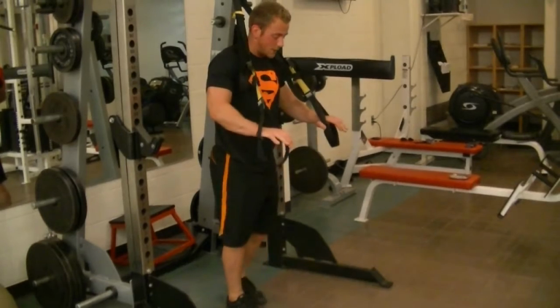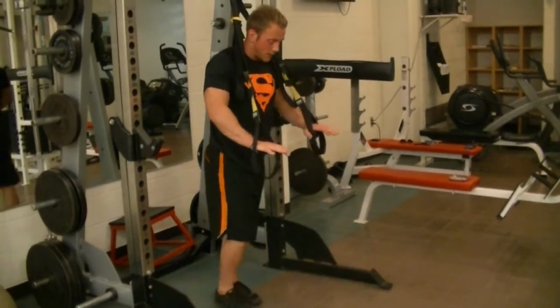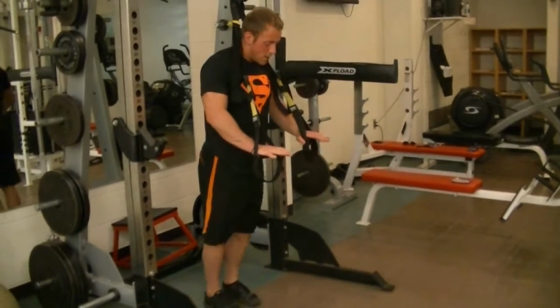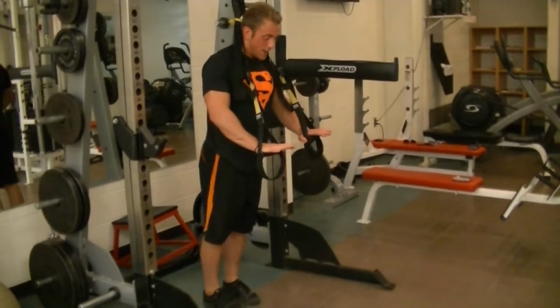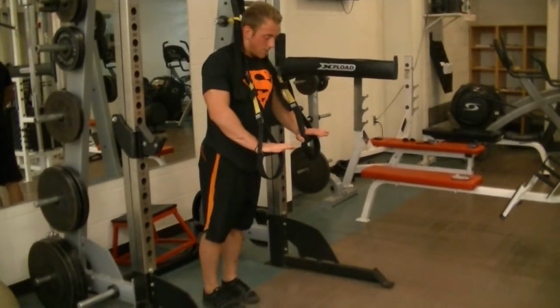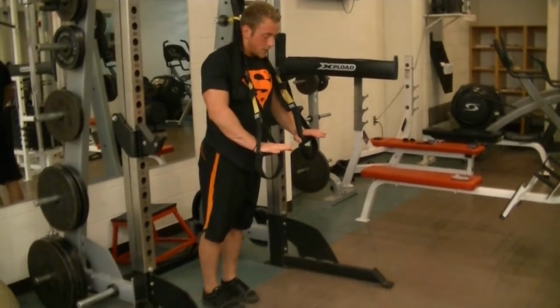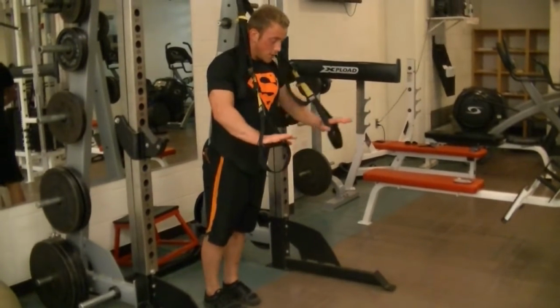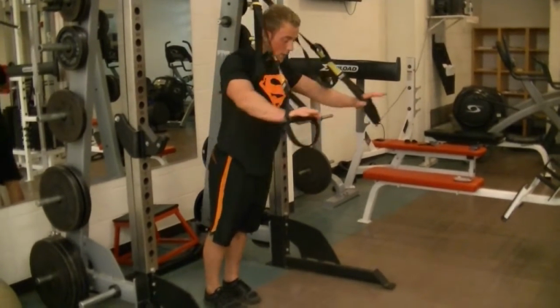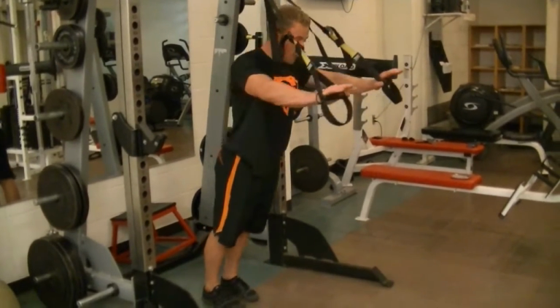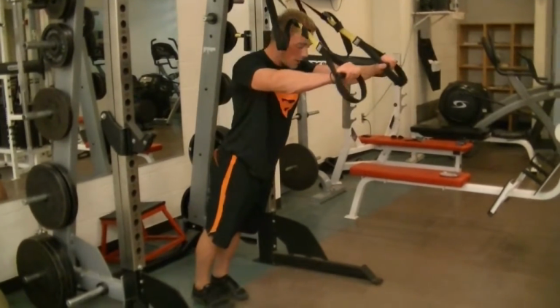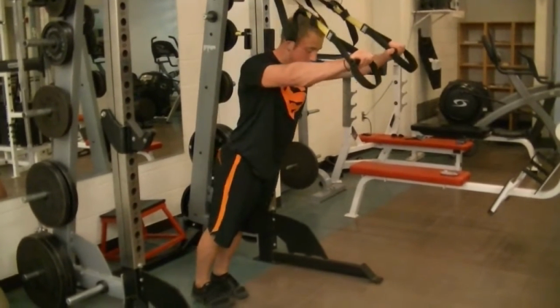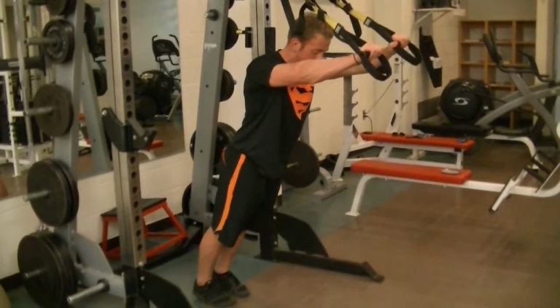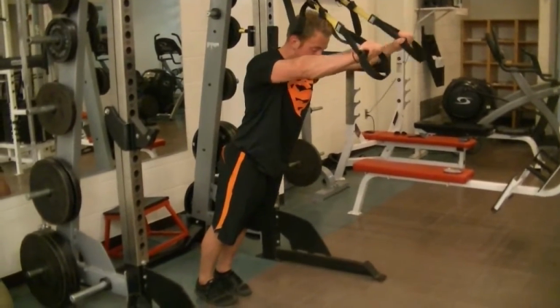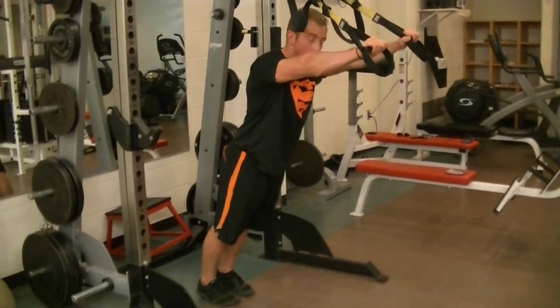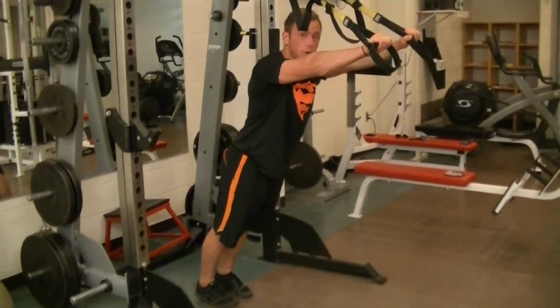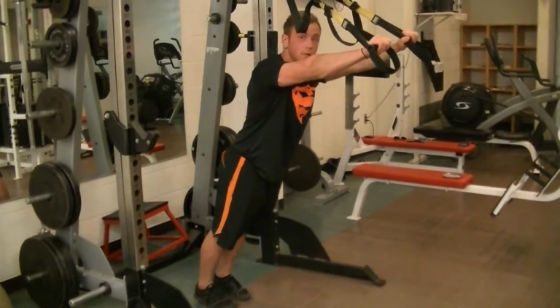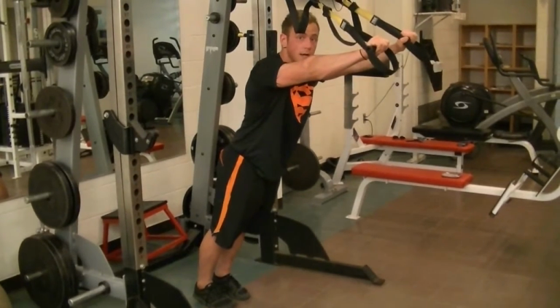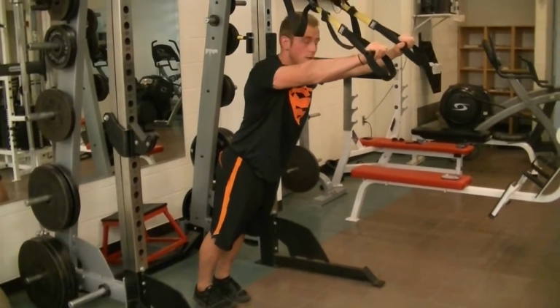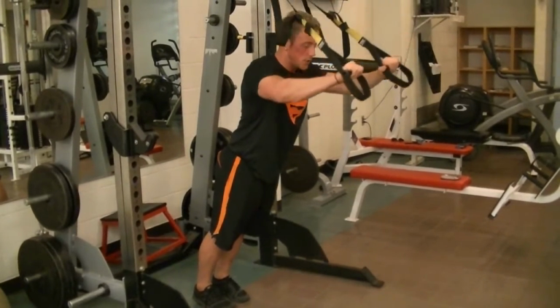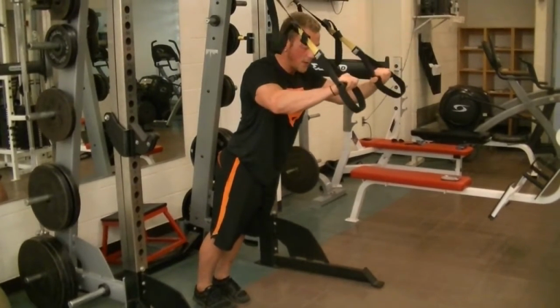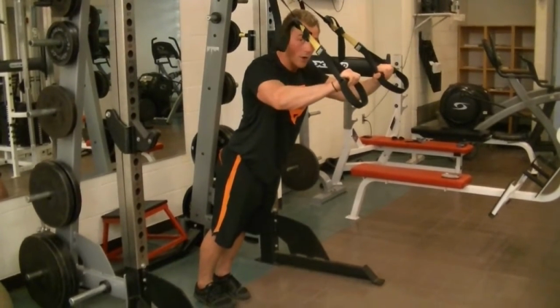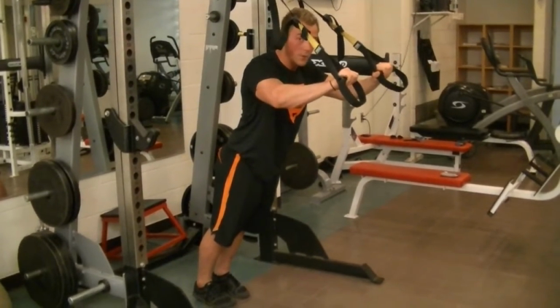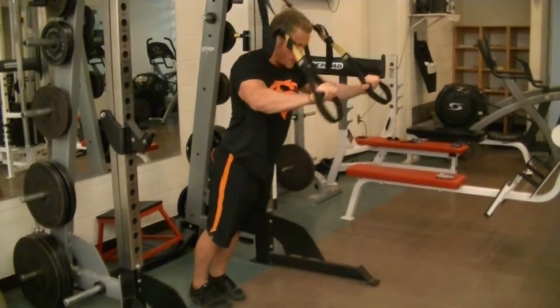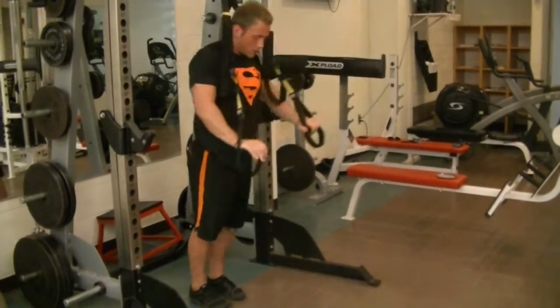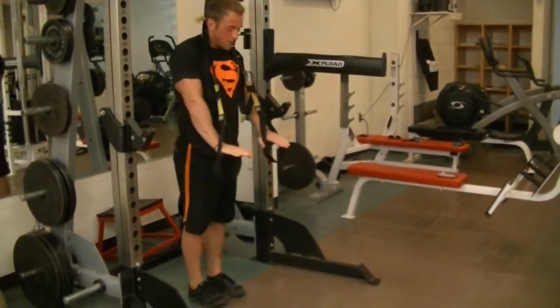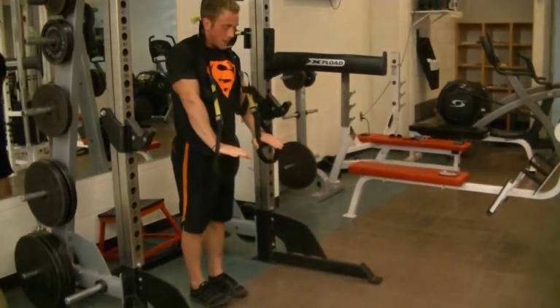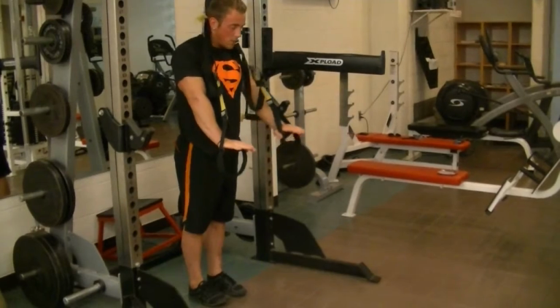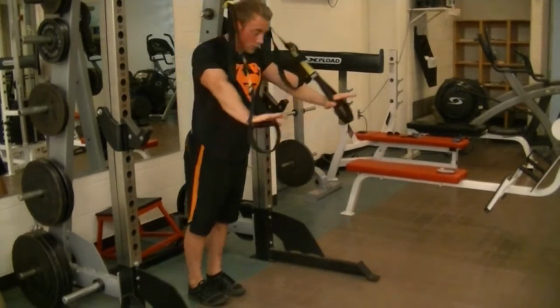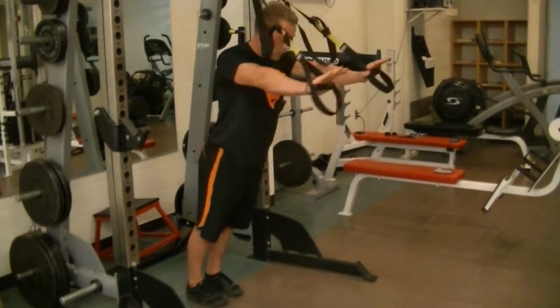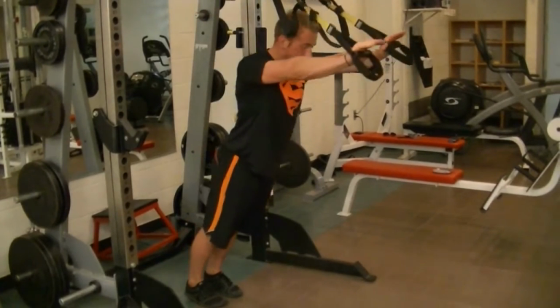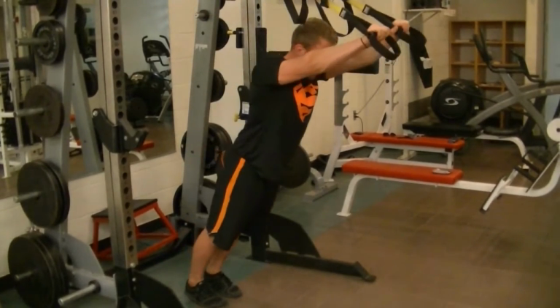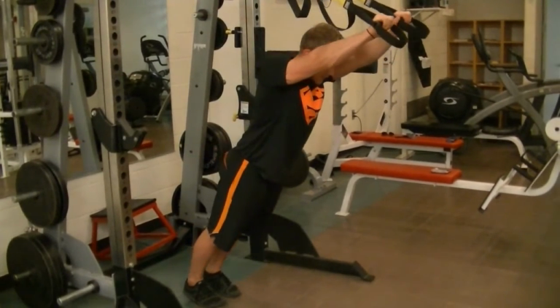Essentially, our hands are out in front of us. We let our body weight fall out into our hands, keeping our elbows fully locked out. Make sure we're not bending our arms — arms stay locked out, and fall into the hands.